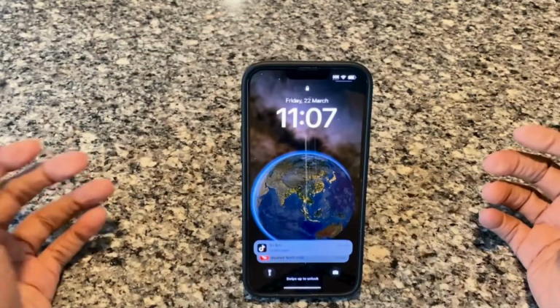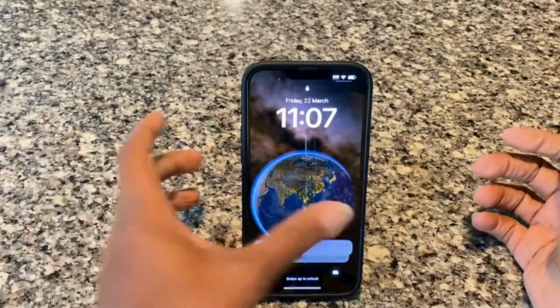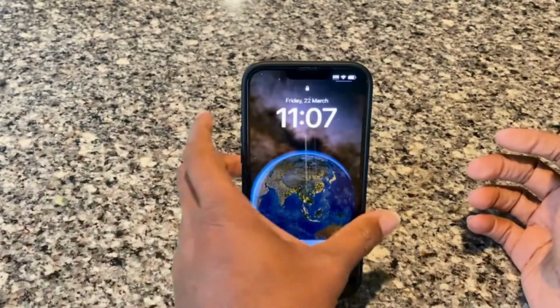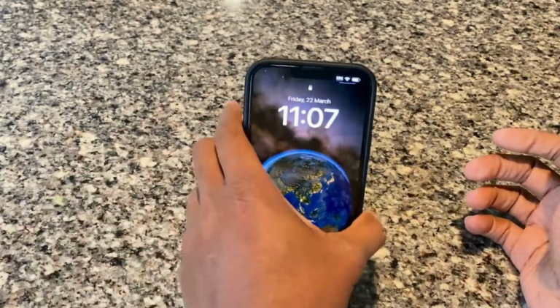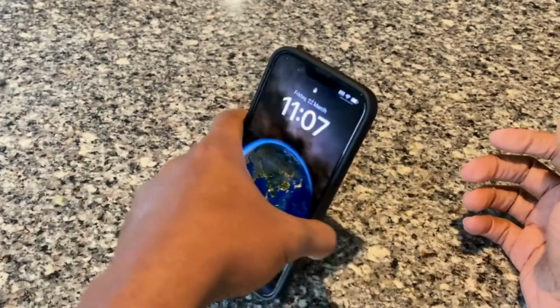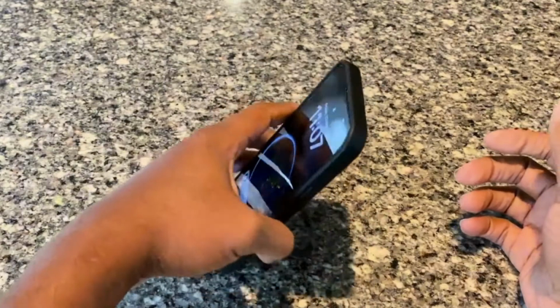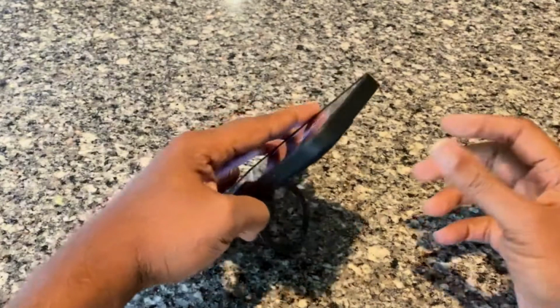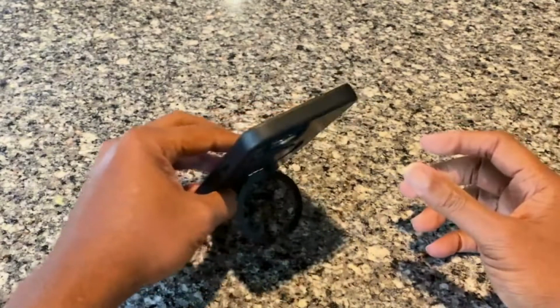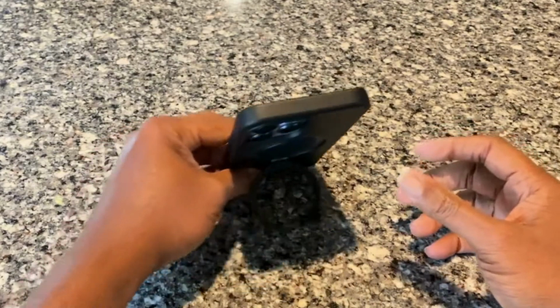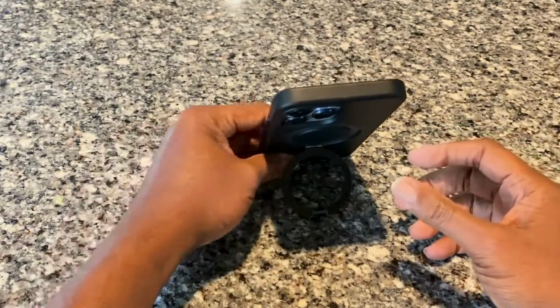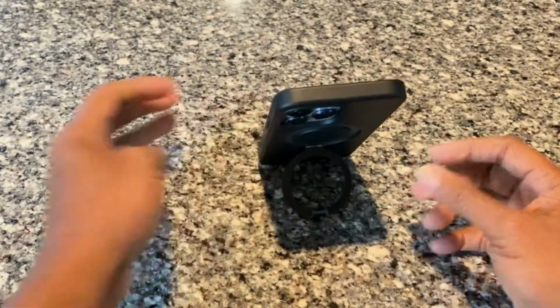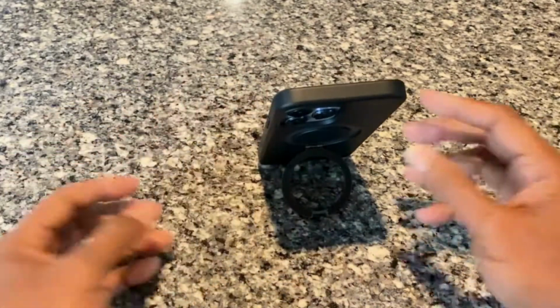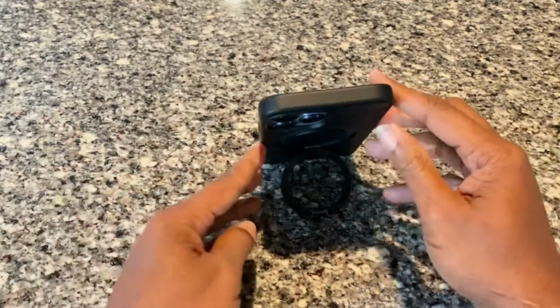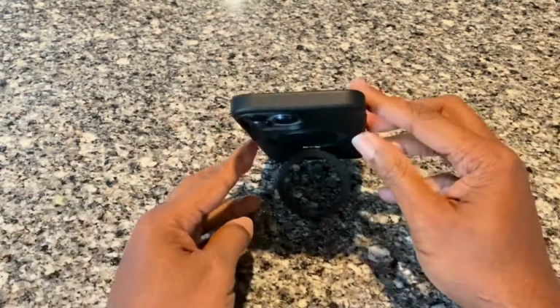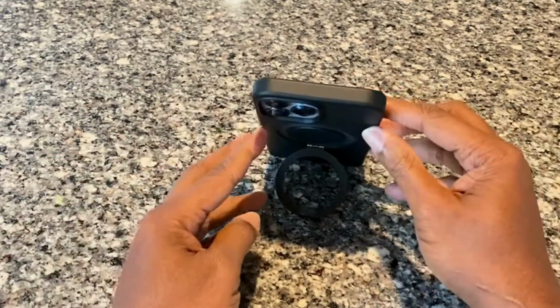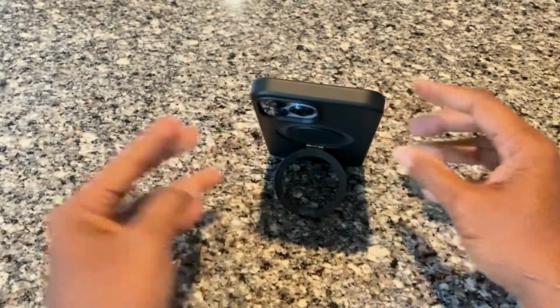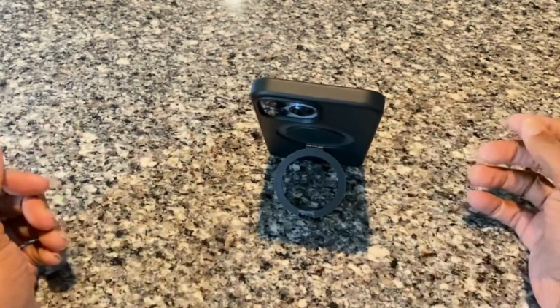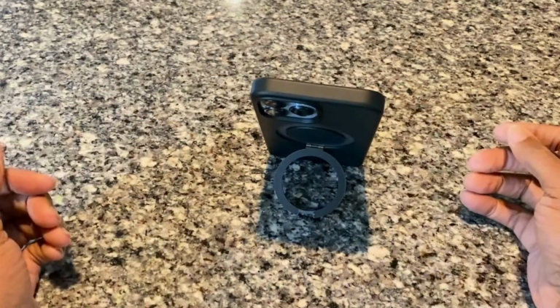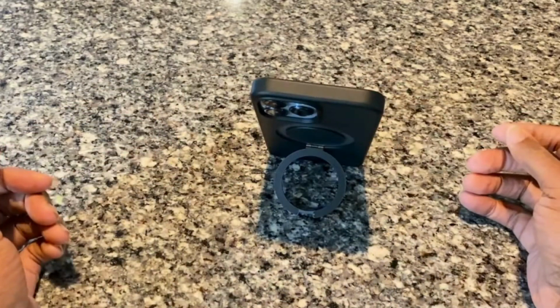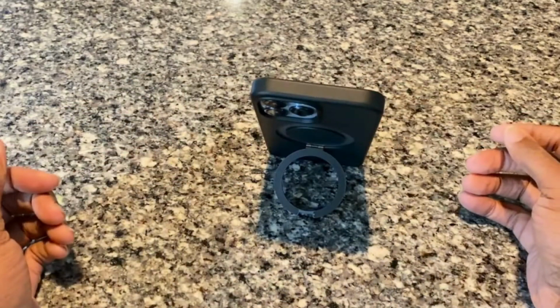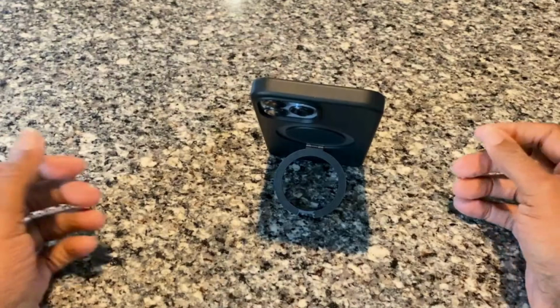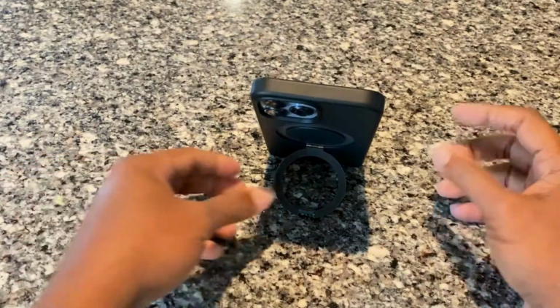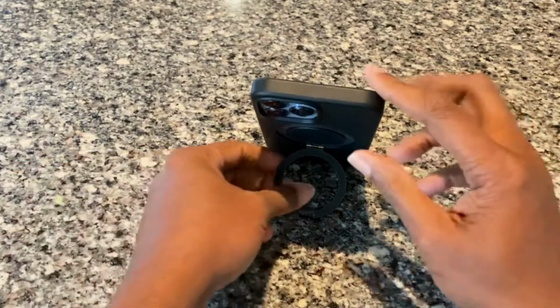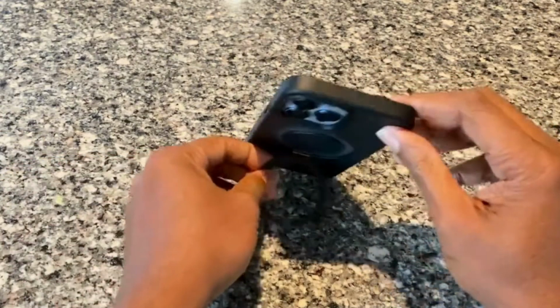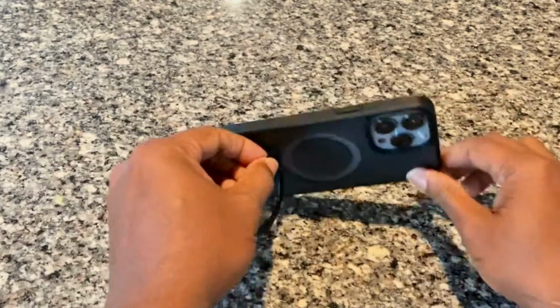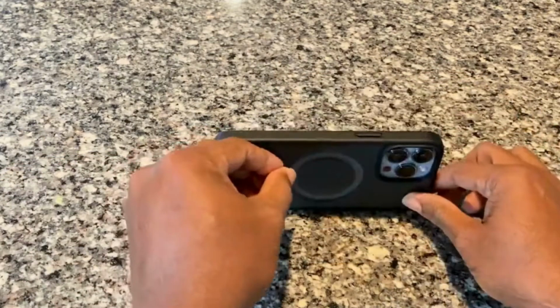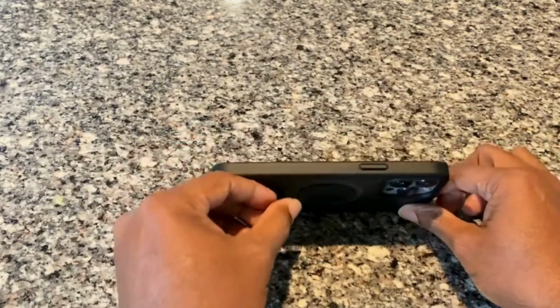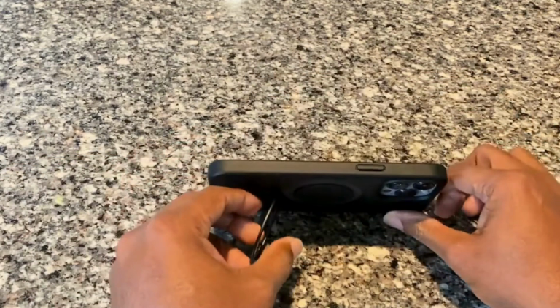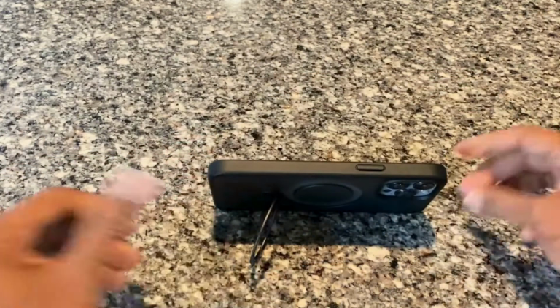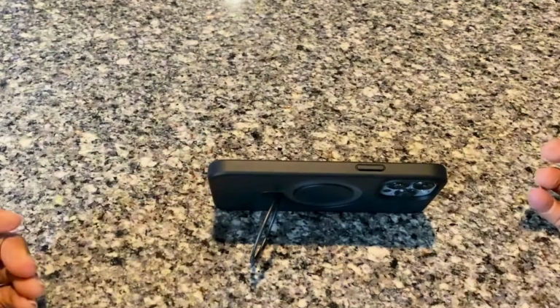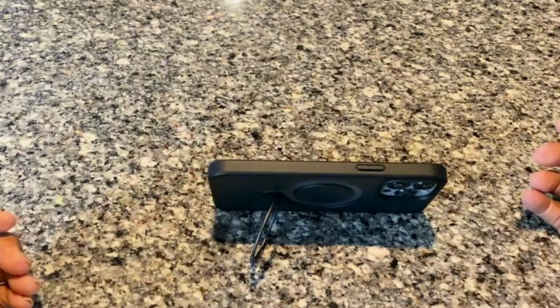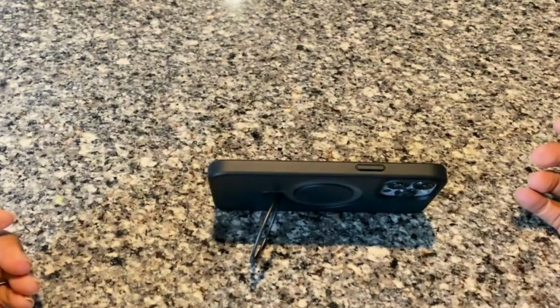You can stand it up and move it to the side. I highly recommend this case and I hope this review helps.